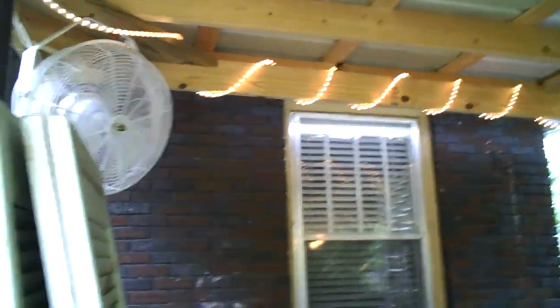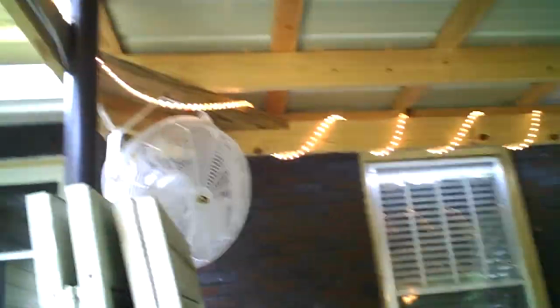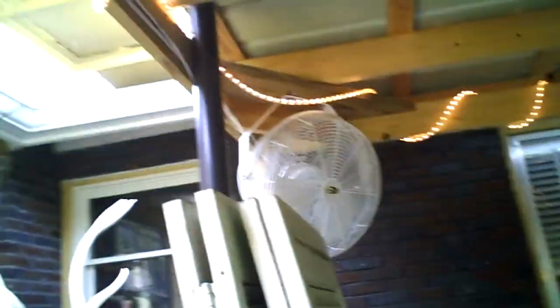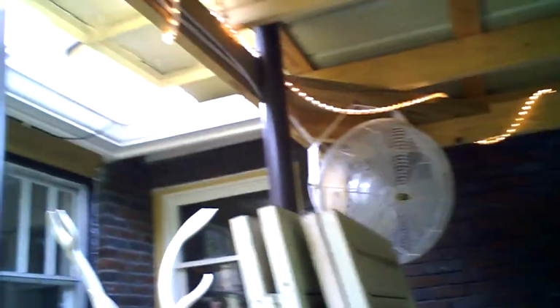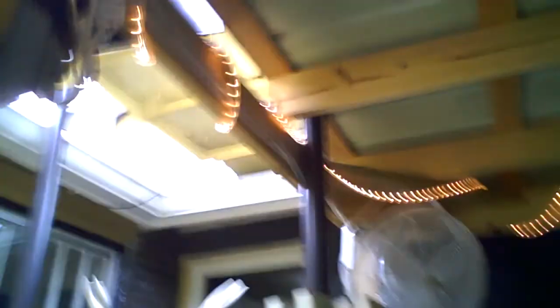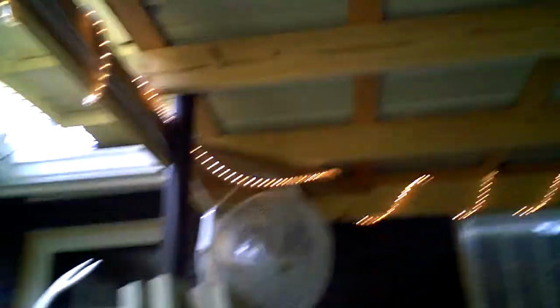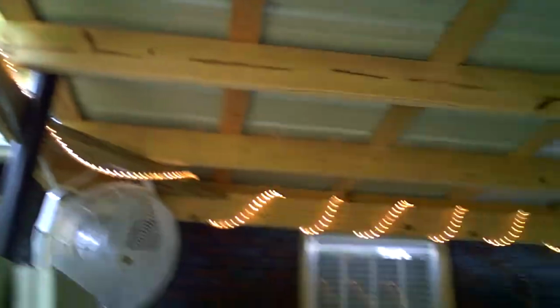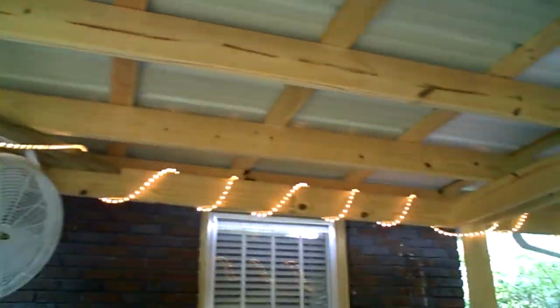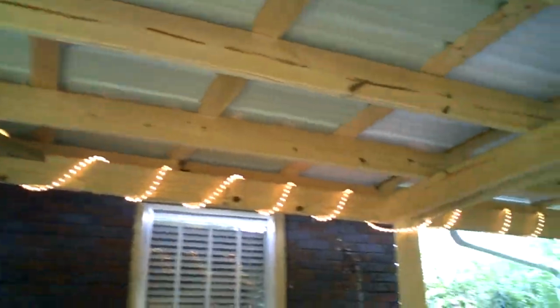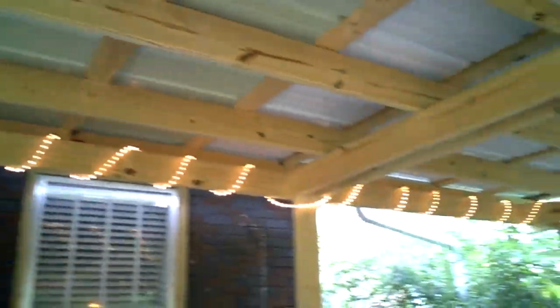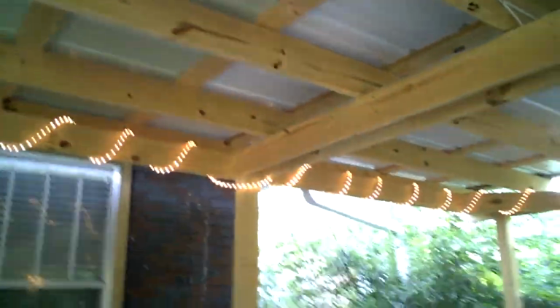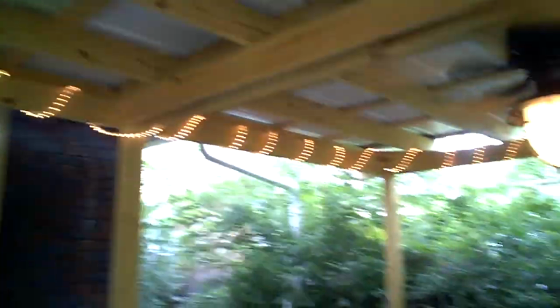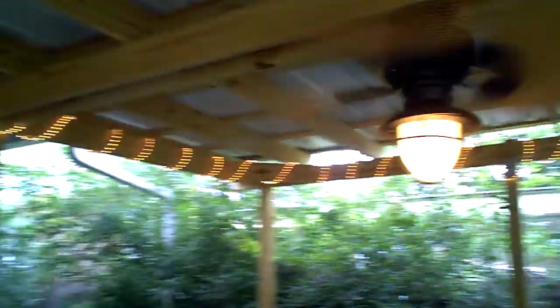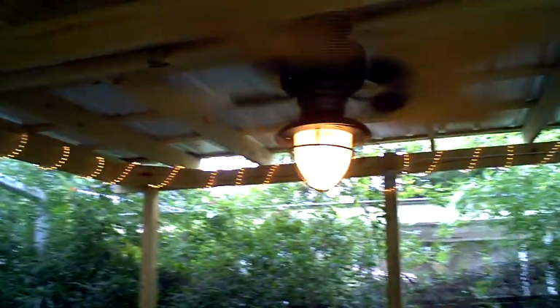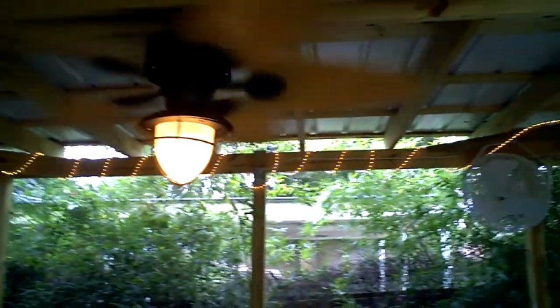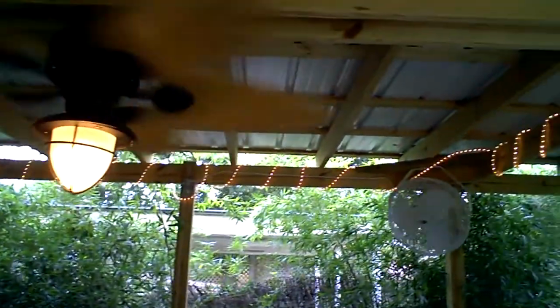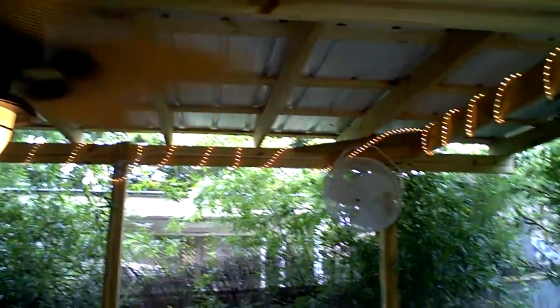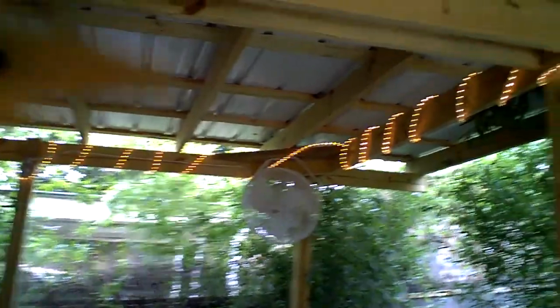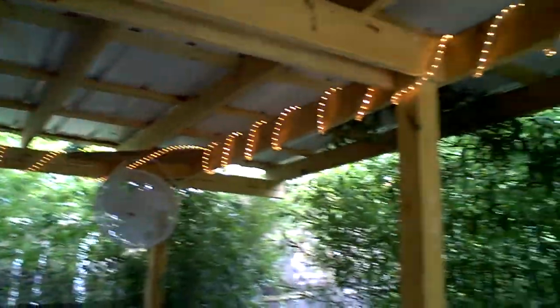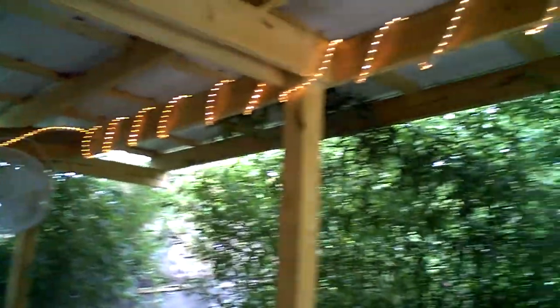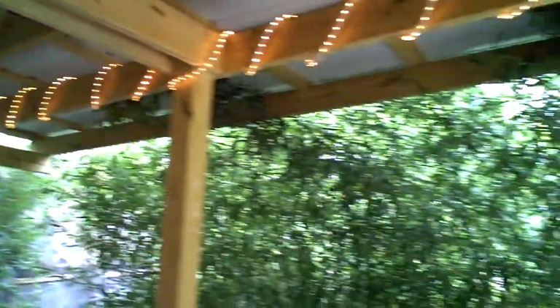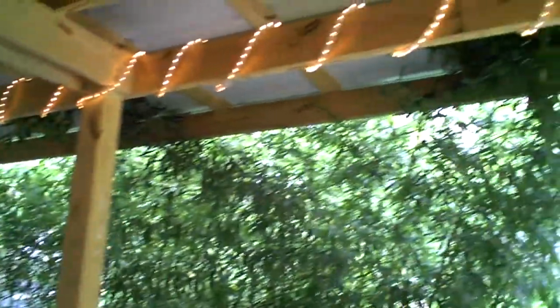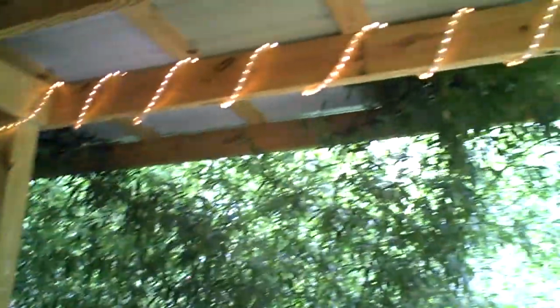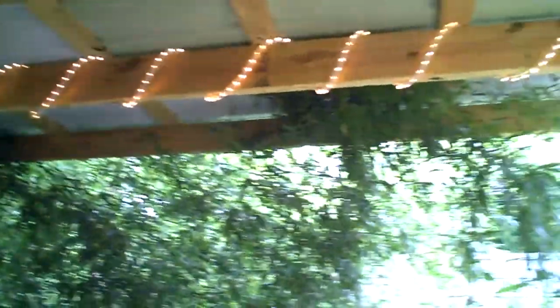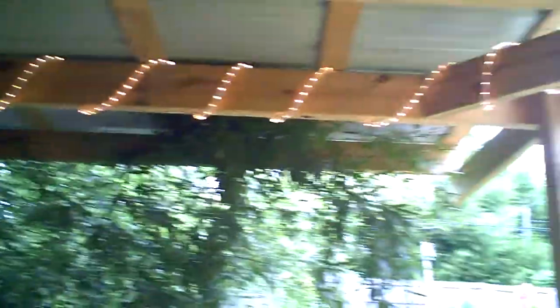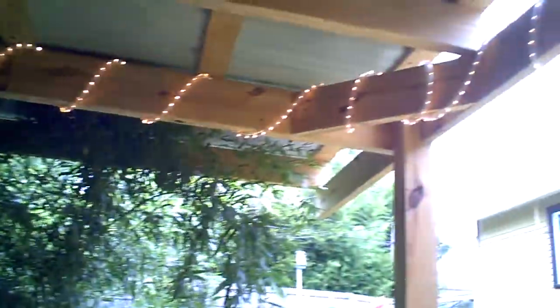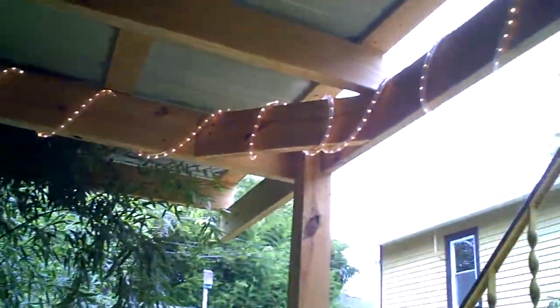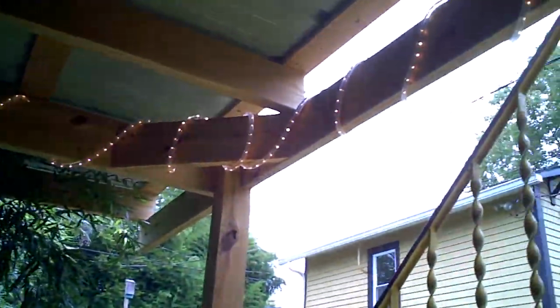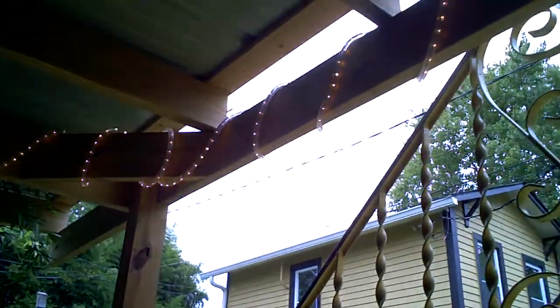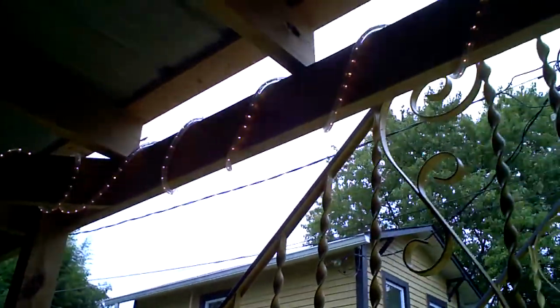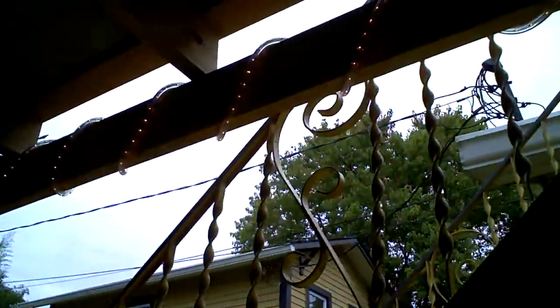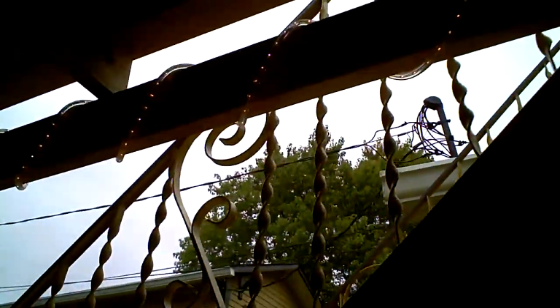And there's a switch for the rope lights, which at night makes it look real party. It might be hard to see in the daytime, but there are the rope lights. And we have power strips over here now.